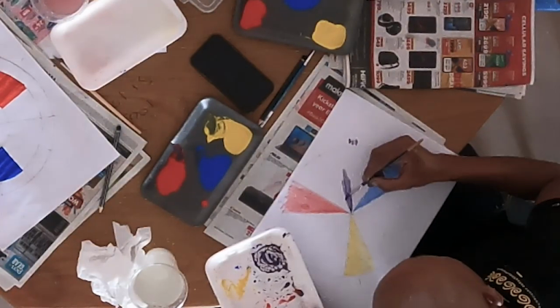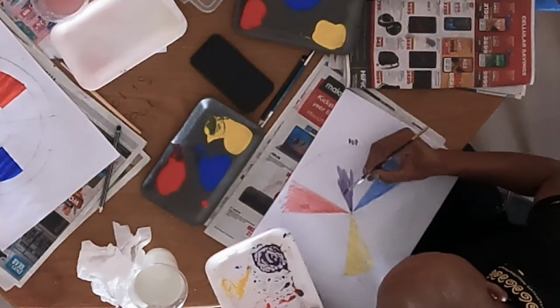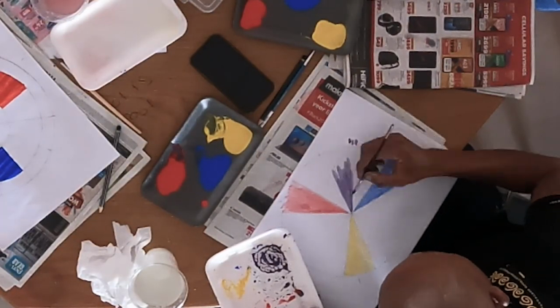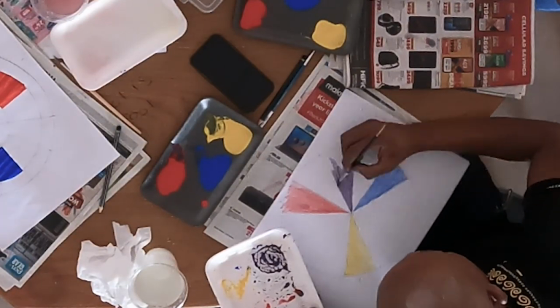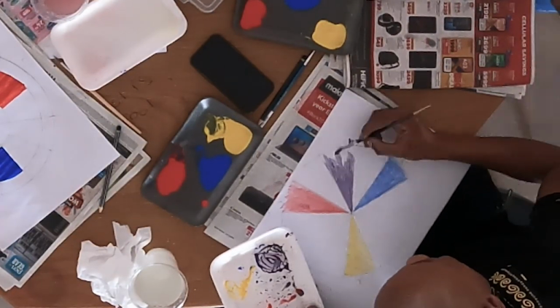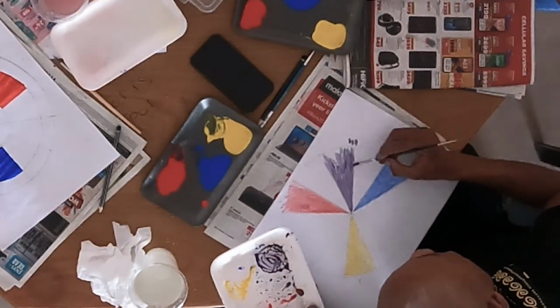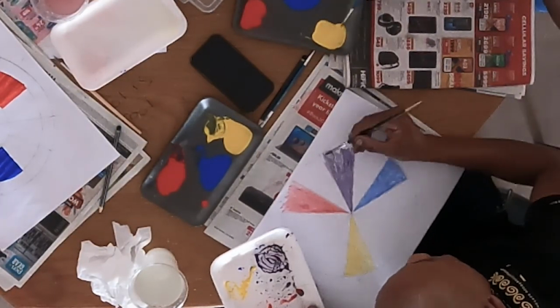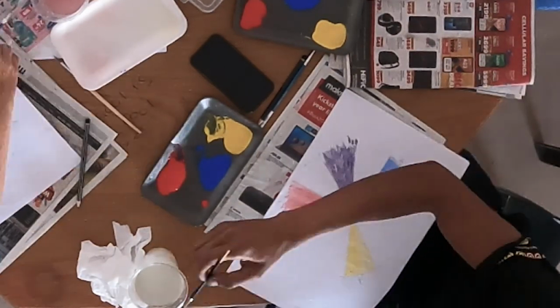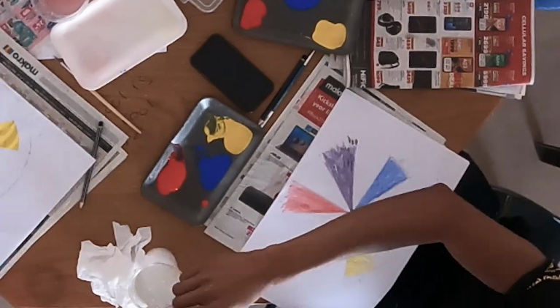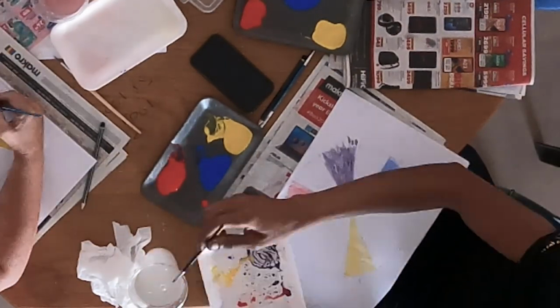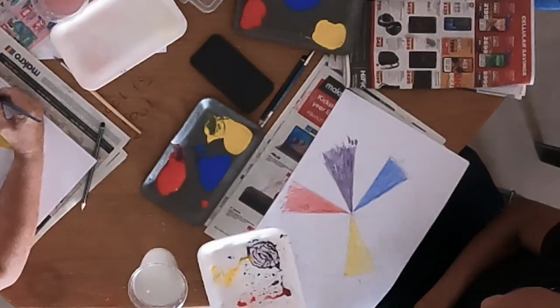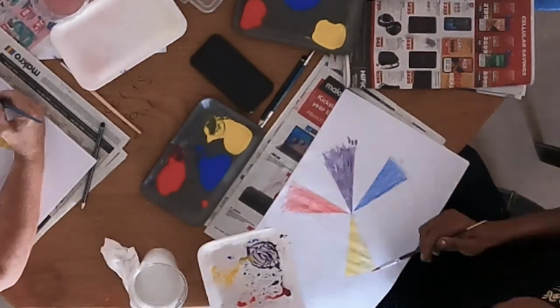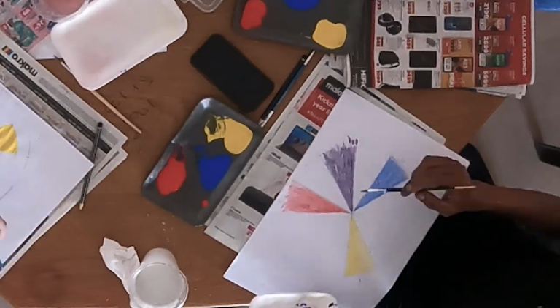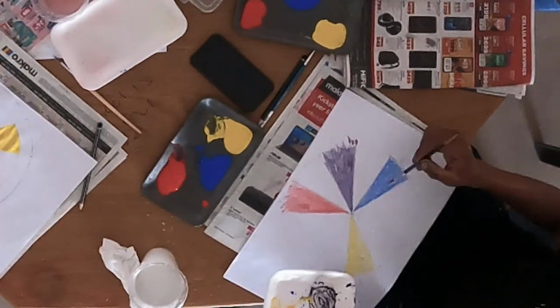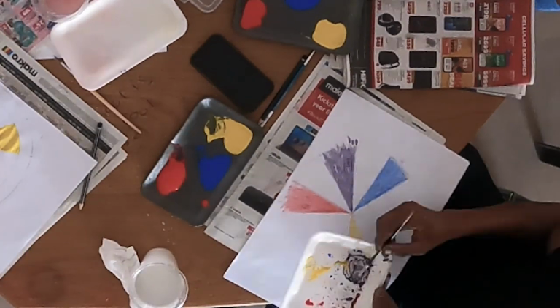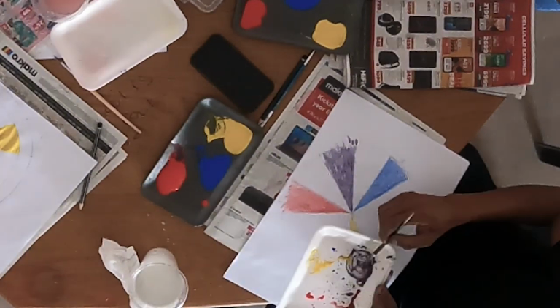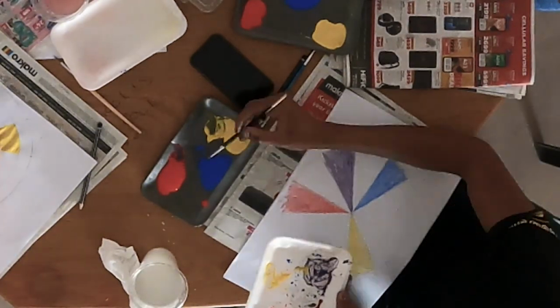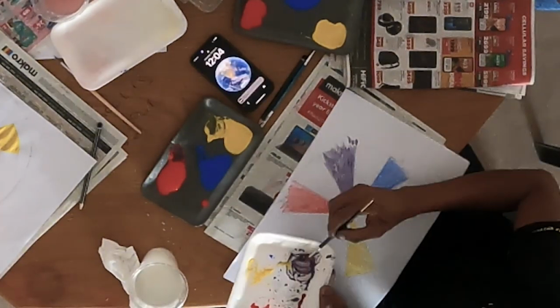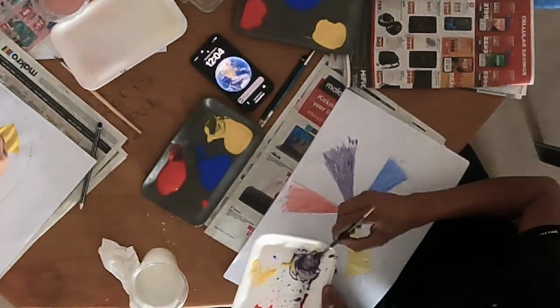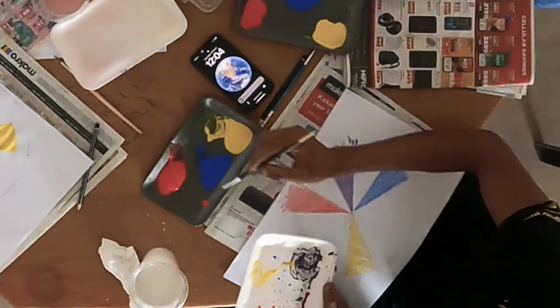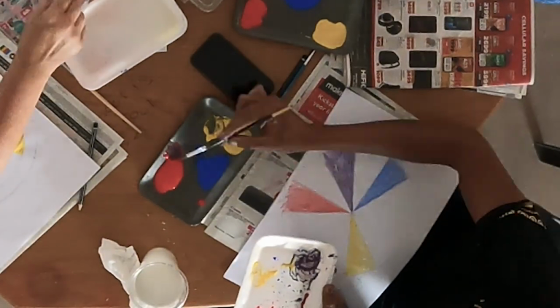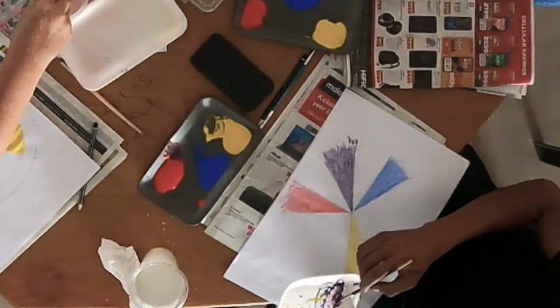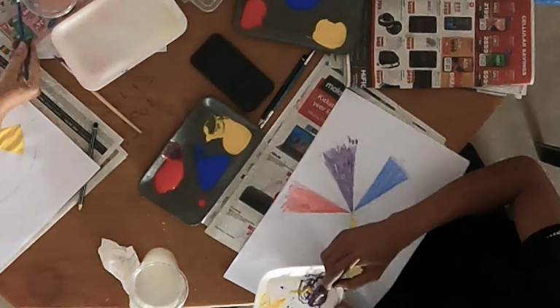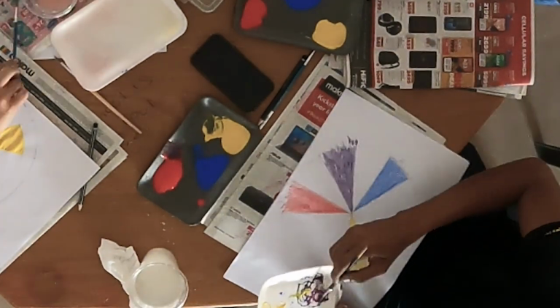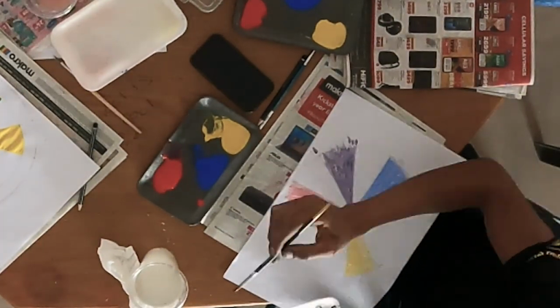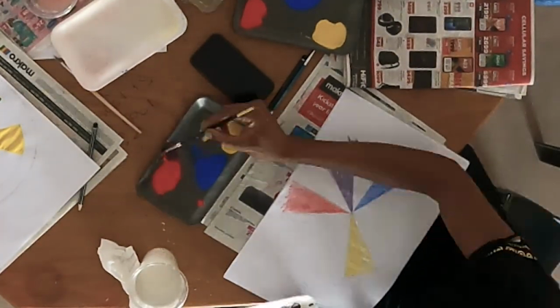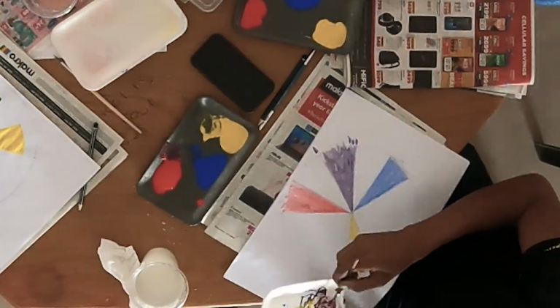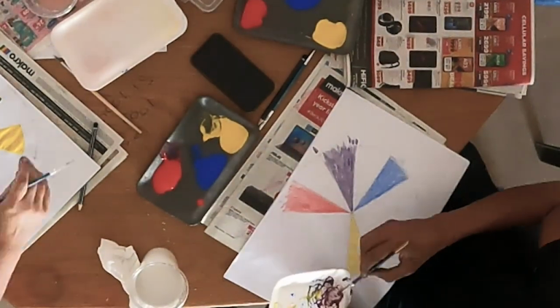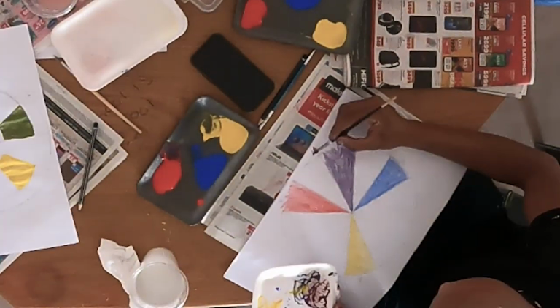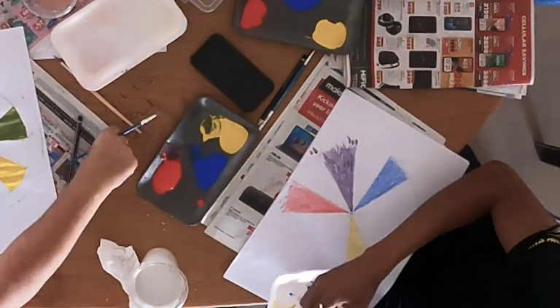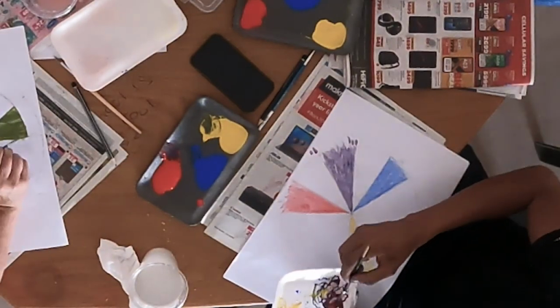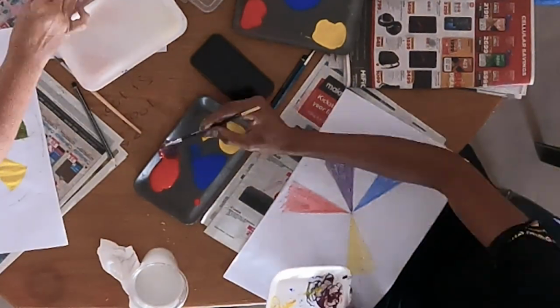Then we move on to the purples. Again, we want to aim for three distinctively different purples: a red-purple, a middle purple, and a blue-purple.